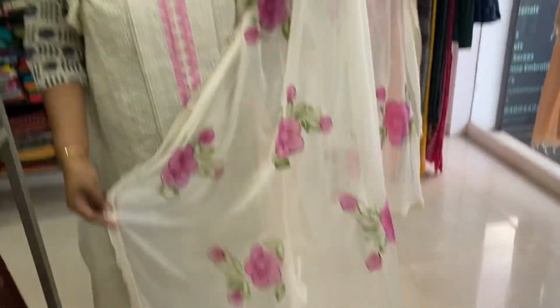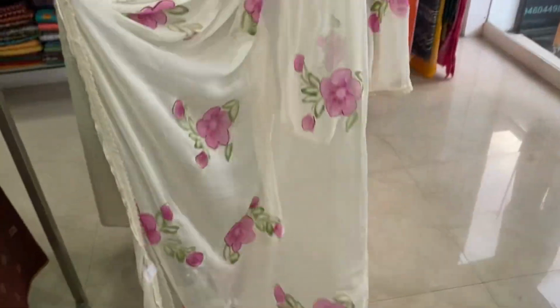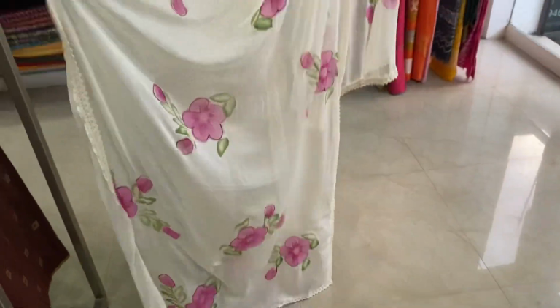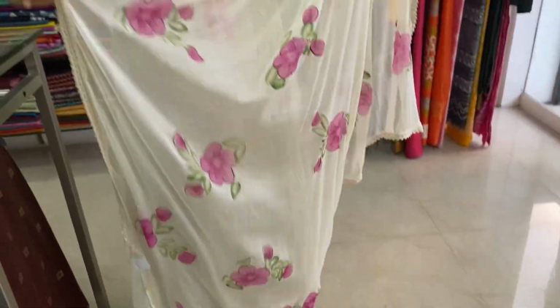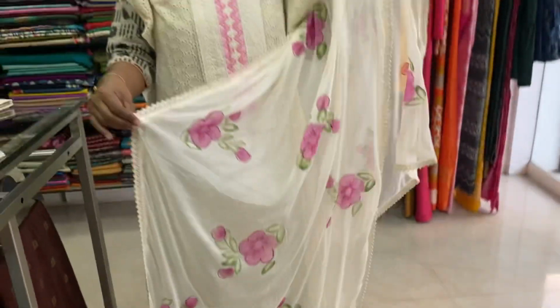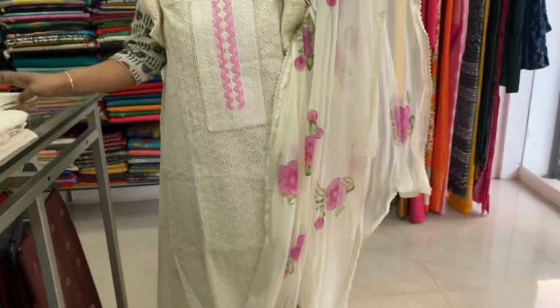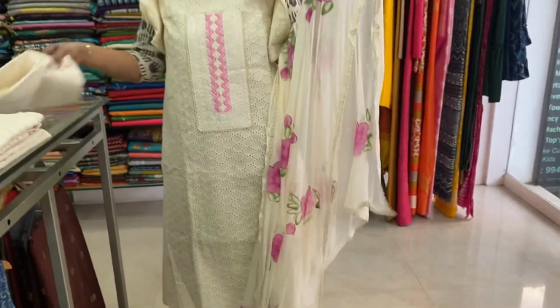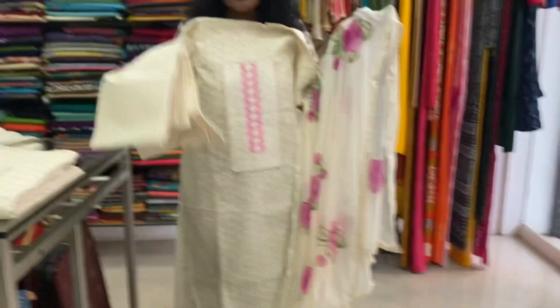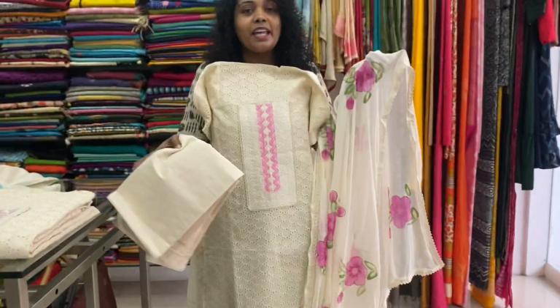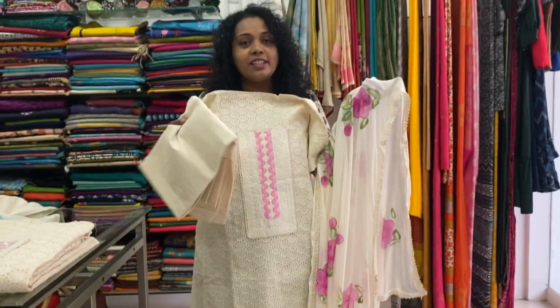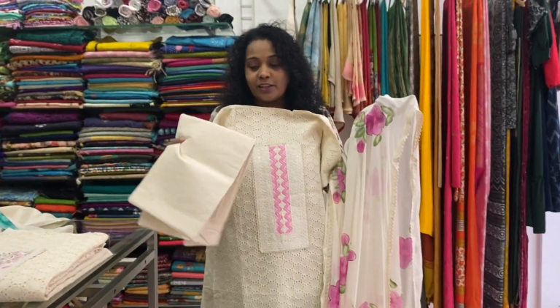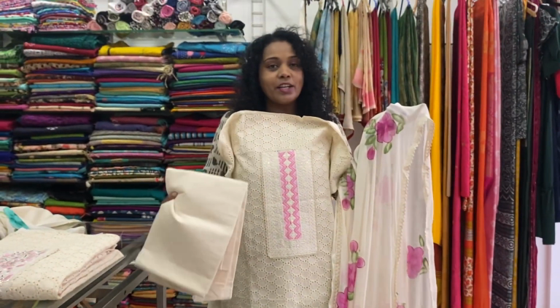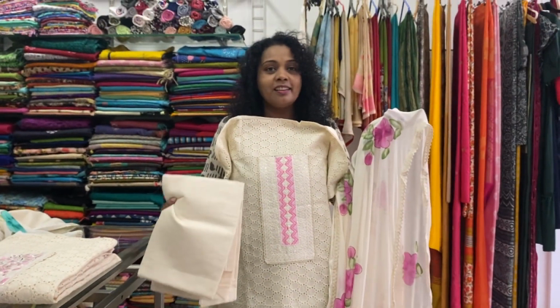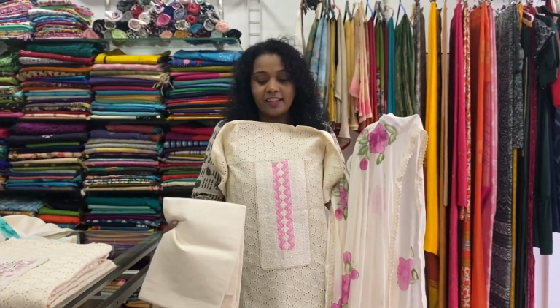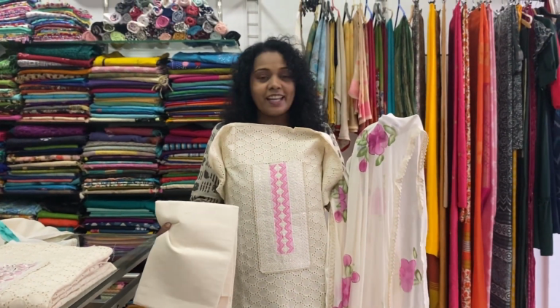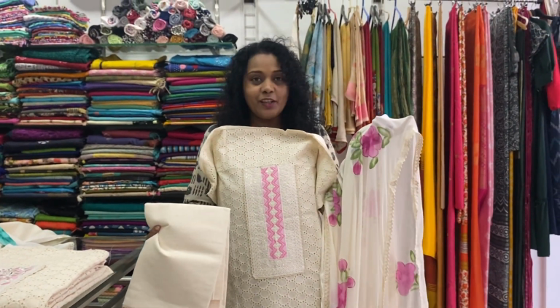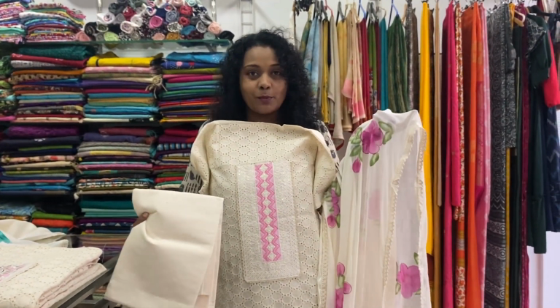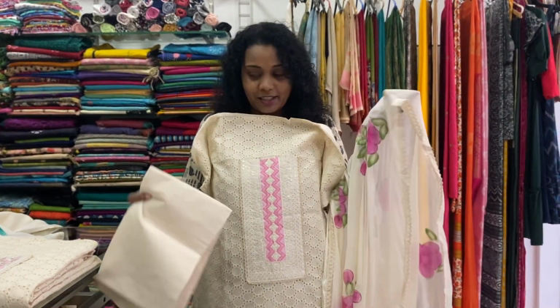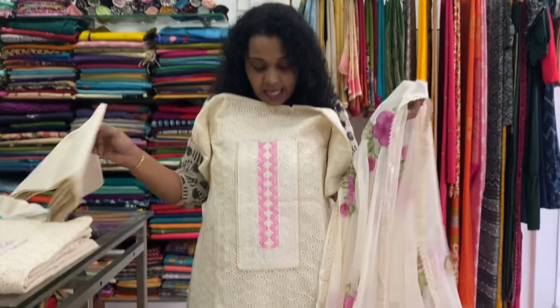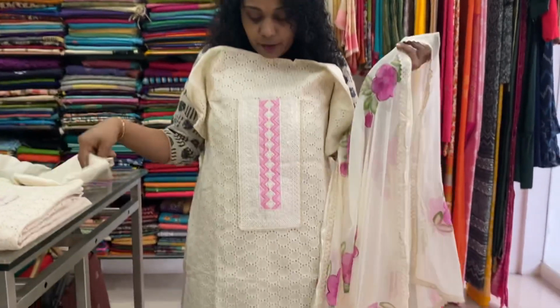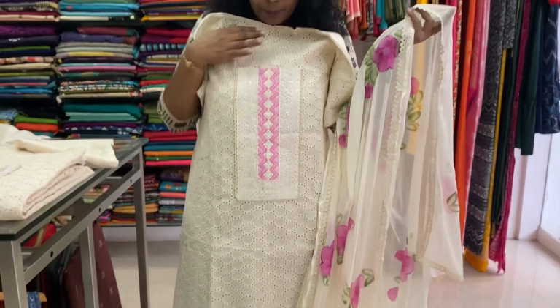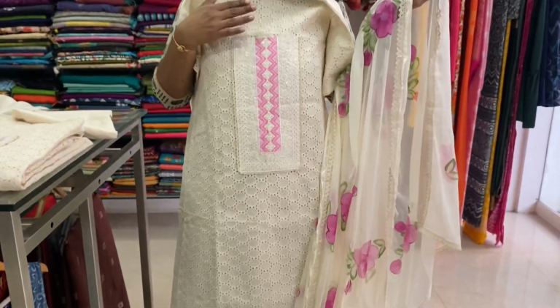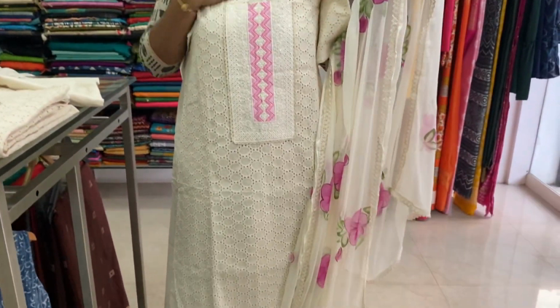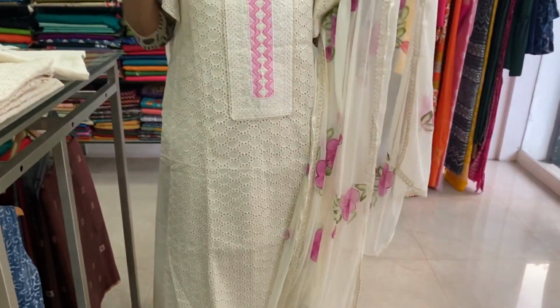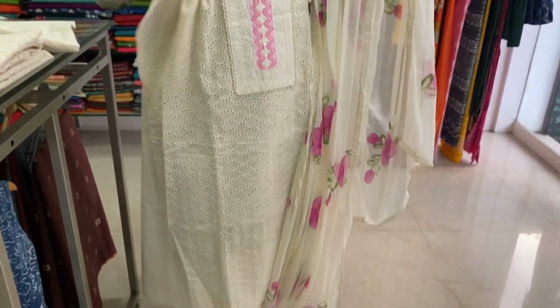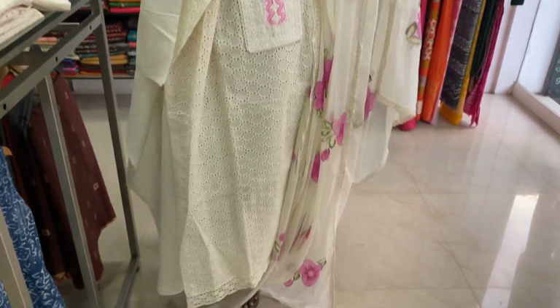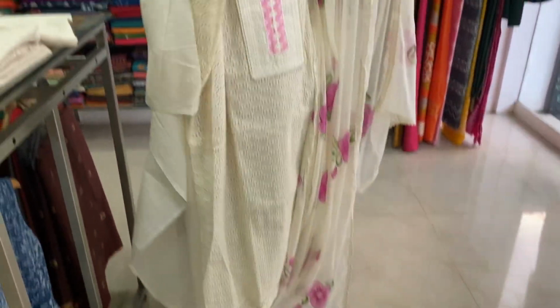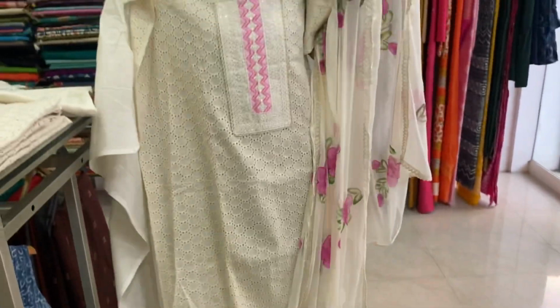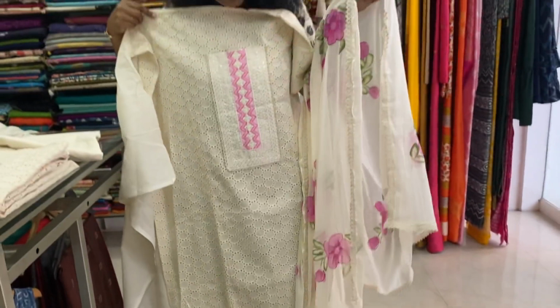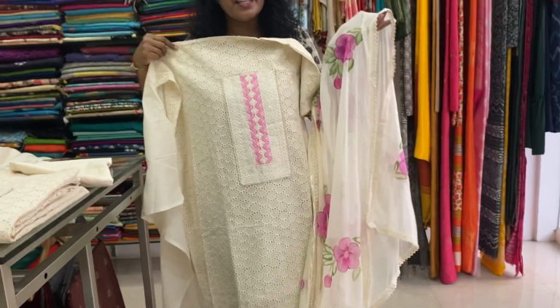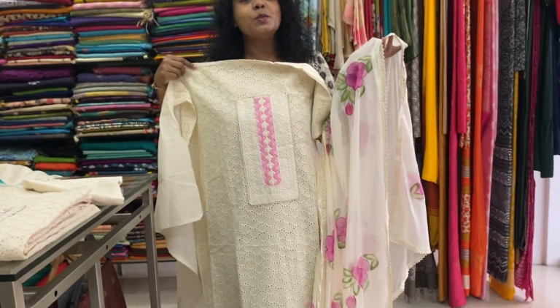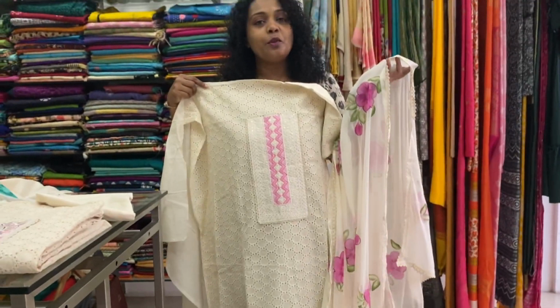All over crochet lace. This is the cotton — cream color, cotton bottom. This is the front portion, back portion plain. The first one is ₹1,950.